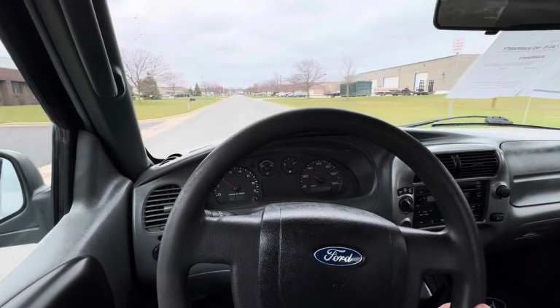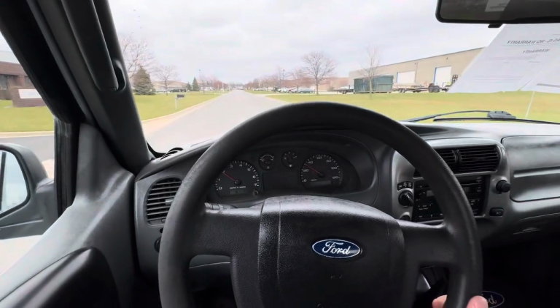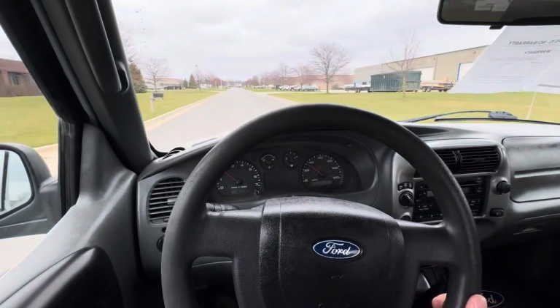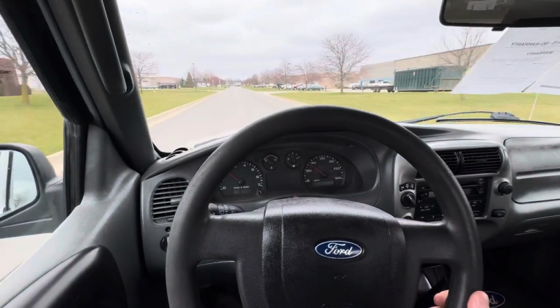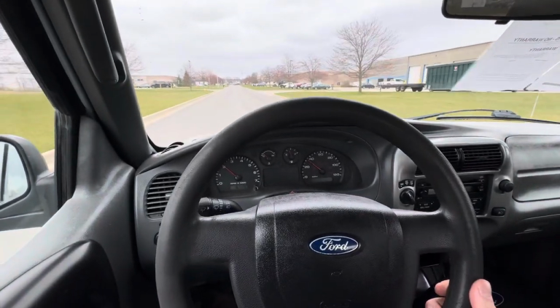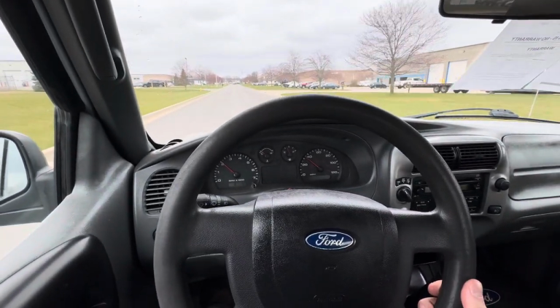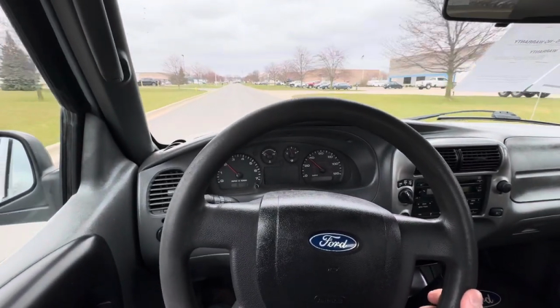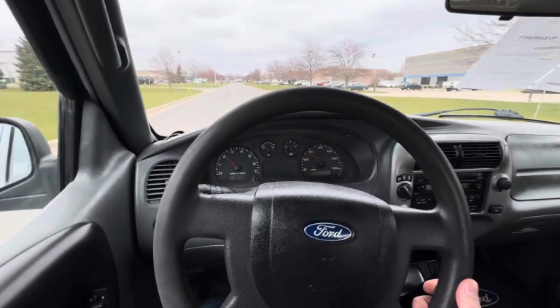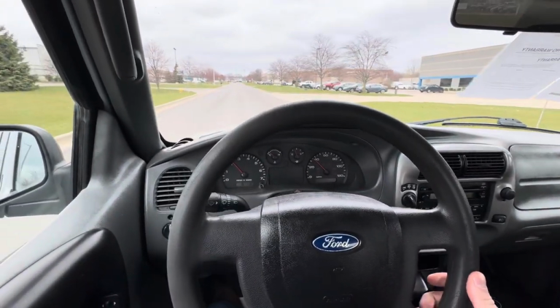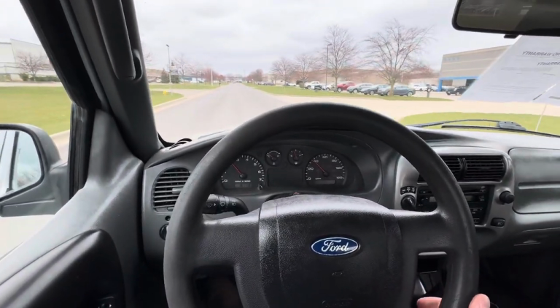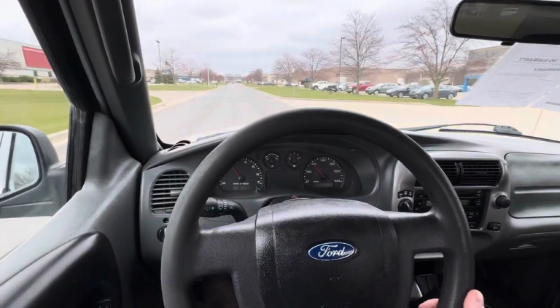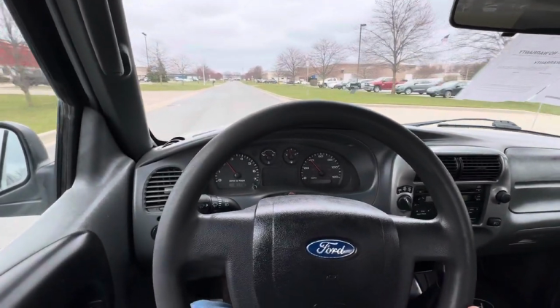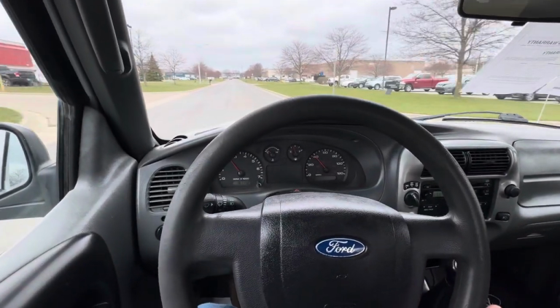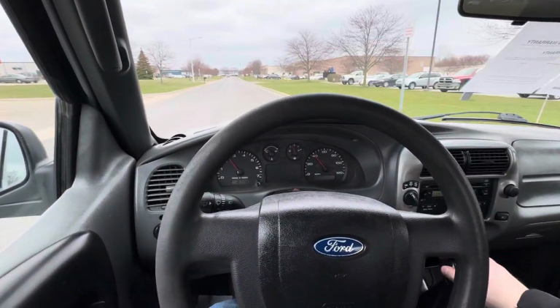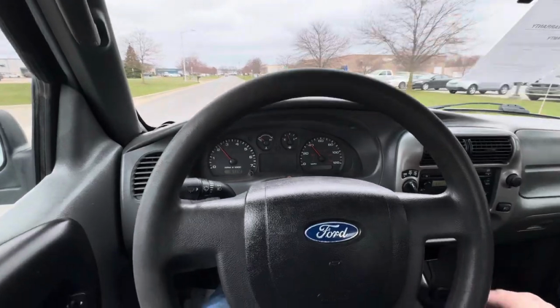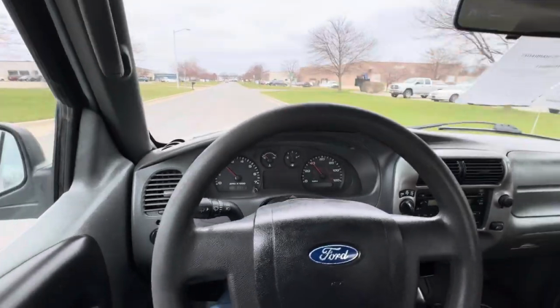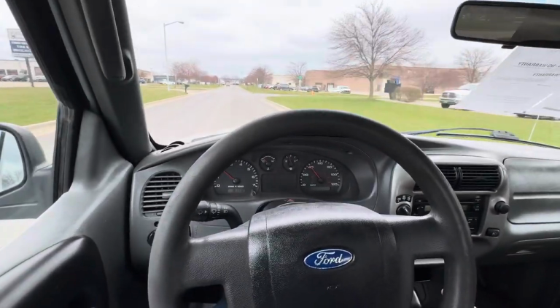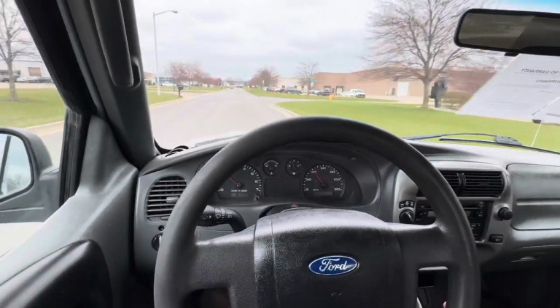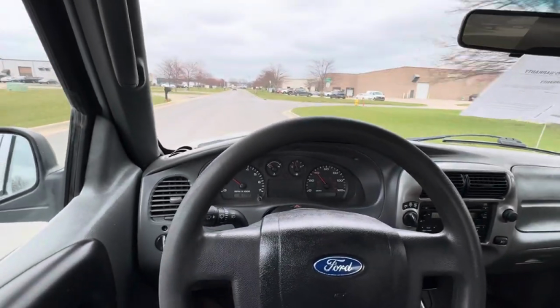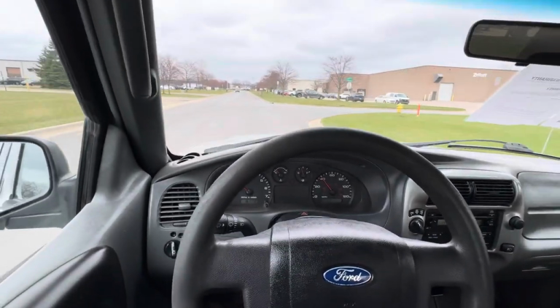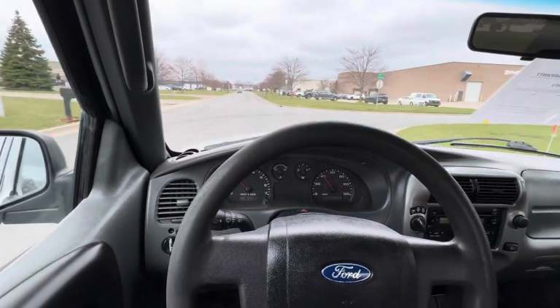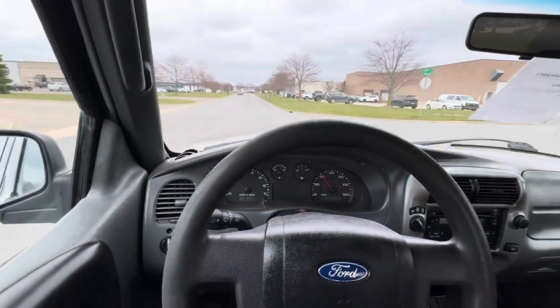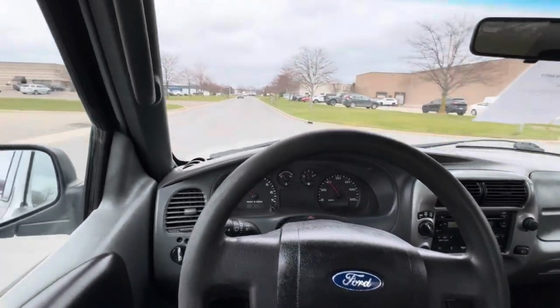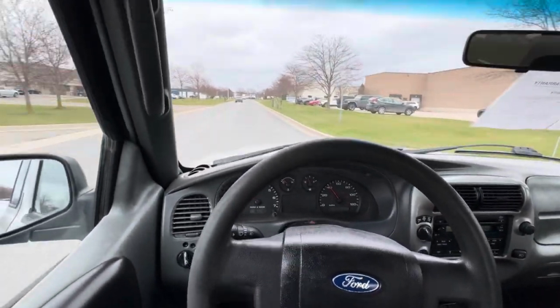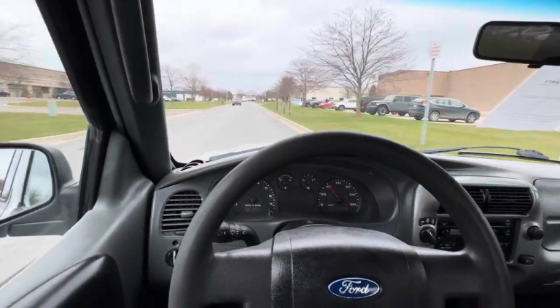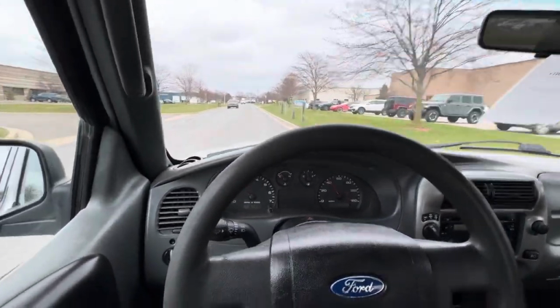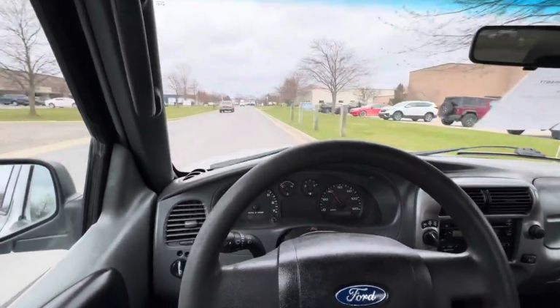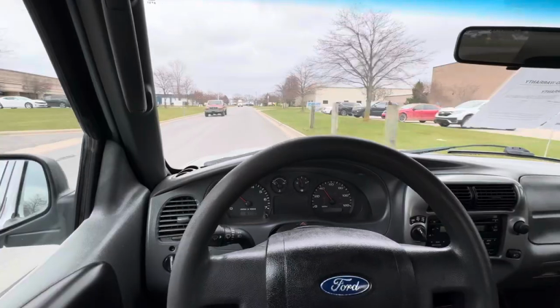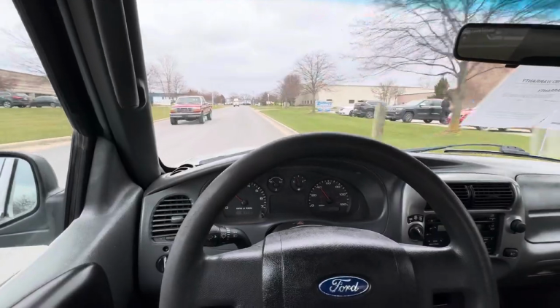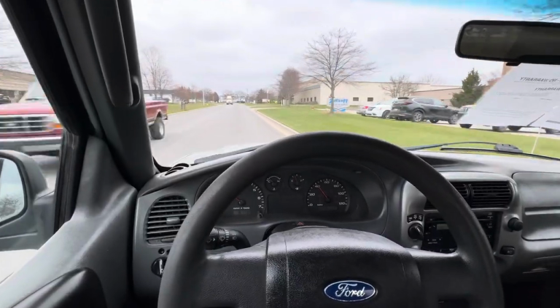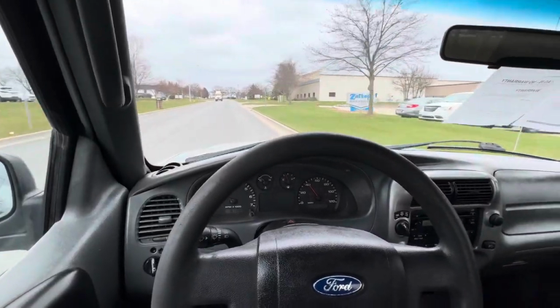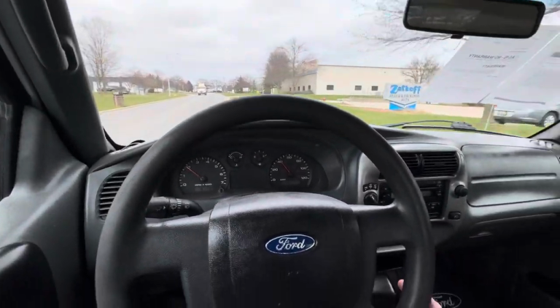This thing is pretty much just ready to go, ready for a new owner. You can go out and spend 80 grand on a new half ton, or buy this one for cash and not worry about it. Just a super cool little truck ready for a new owner.